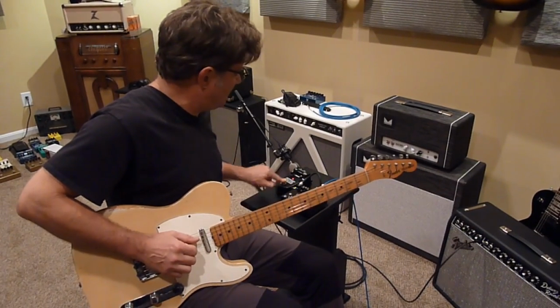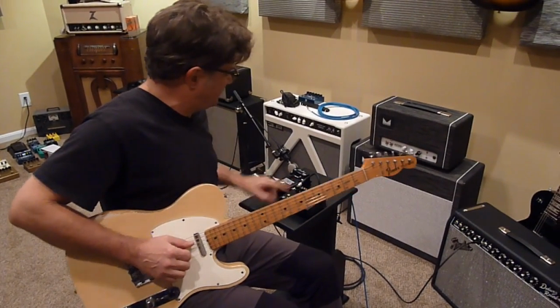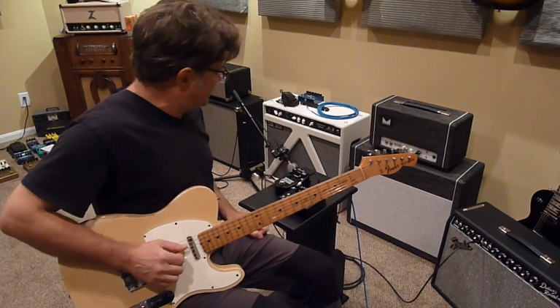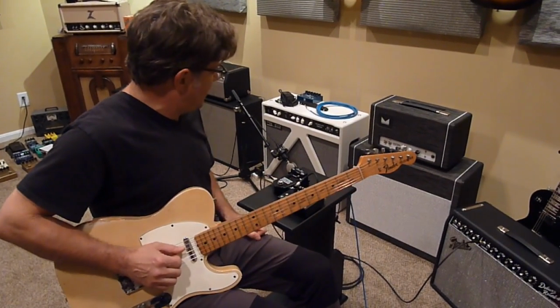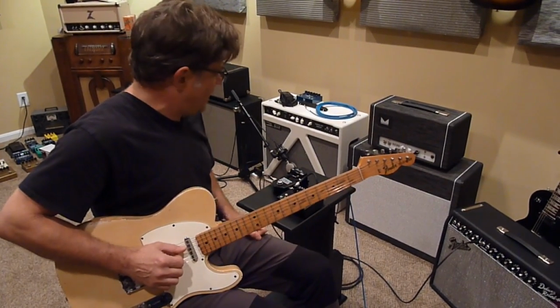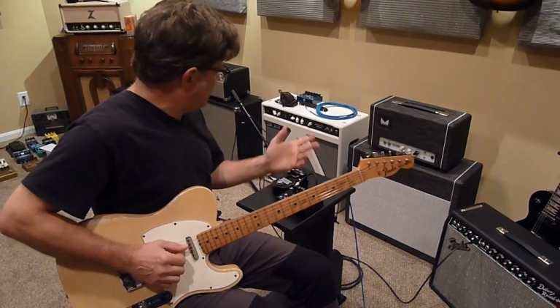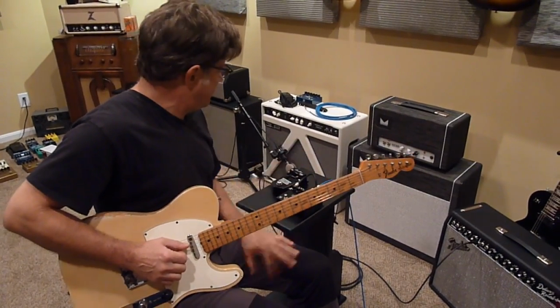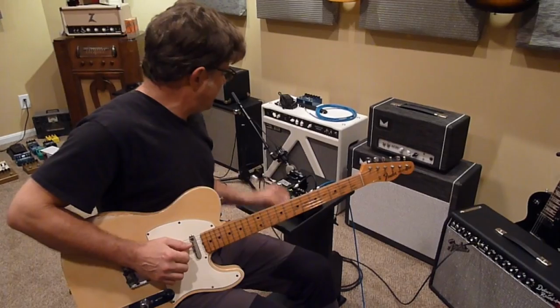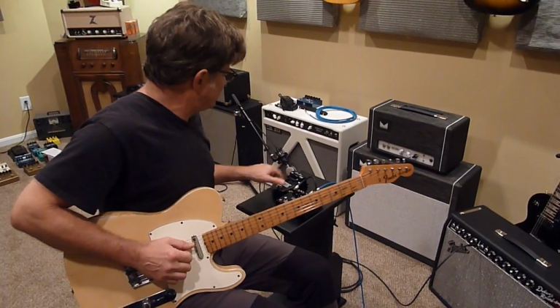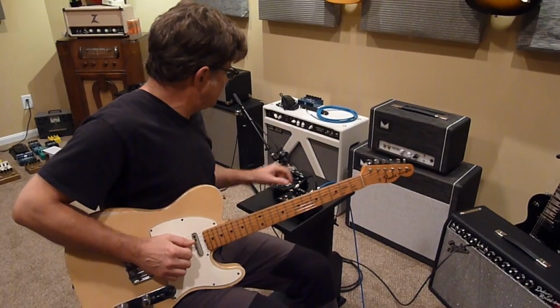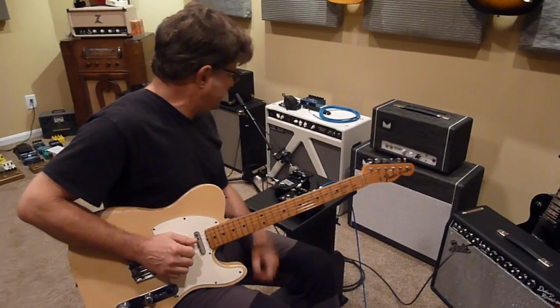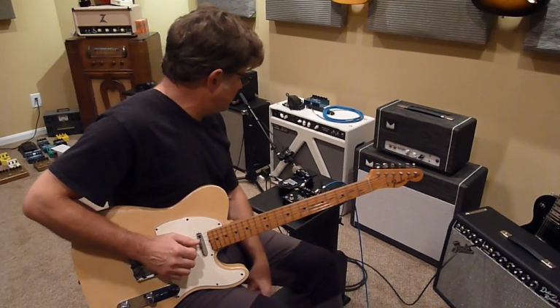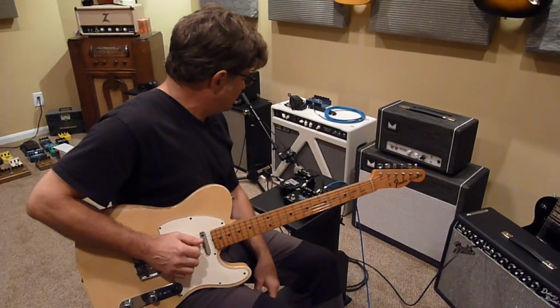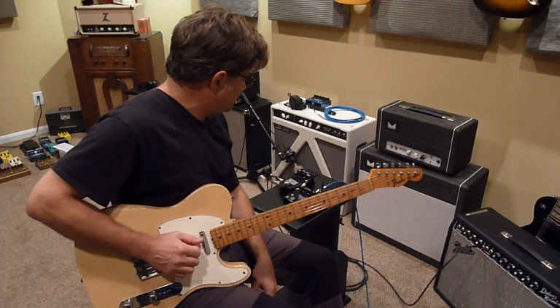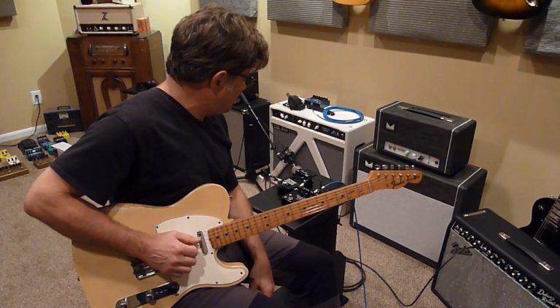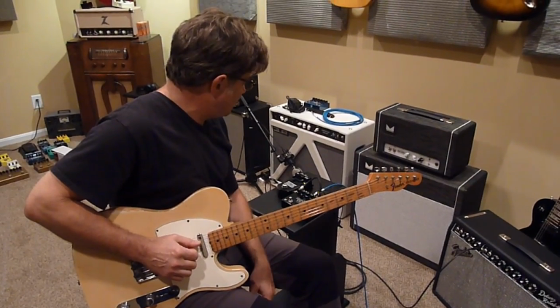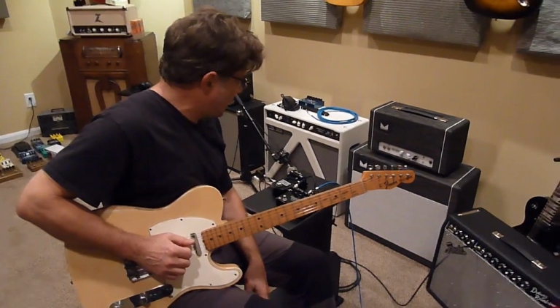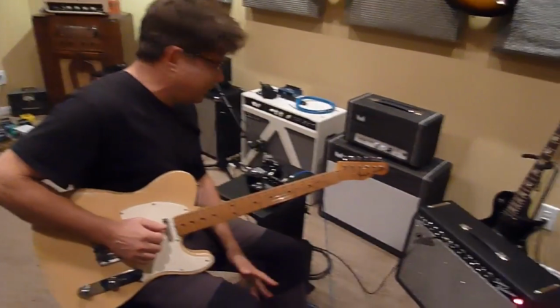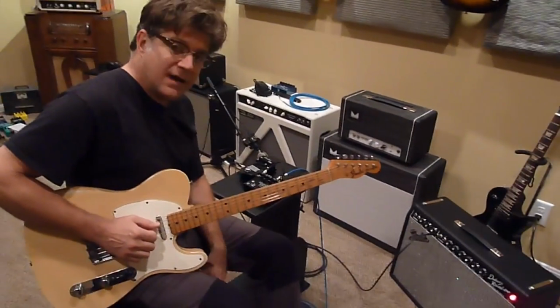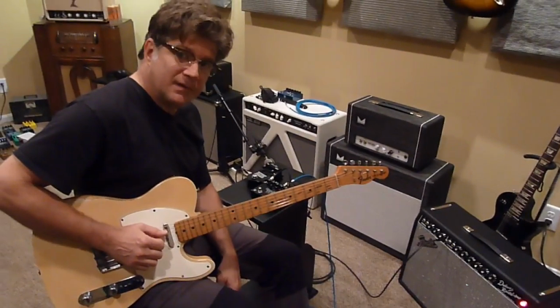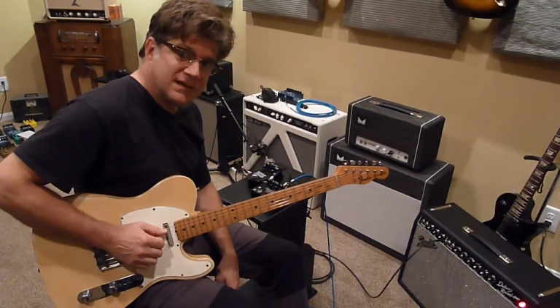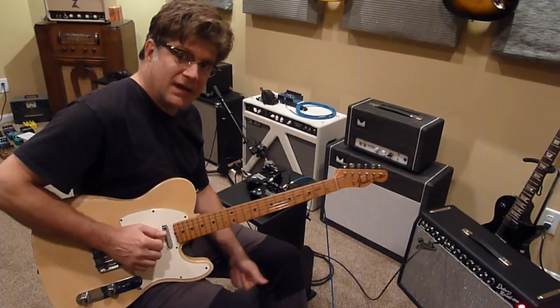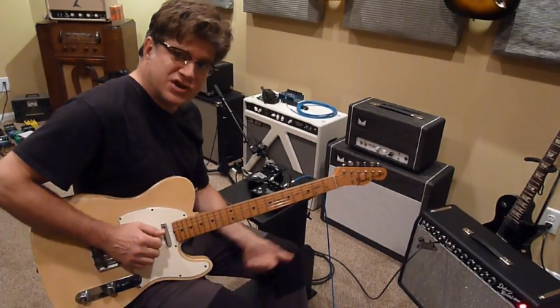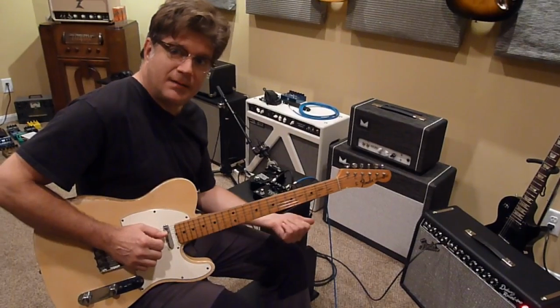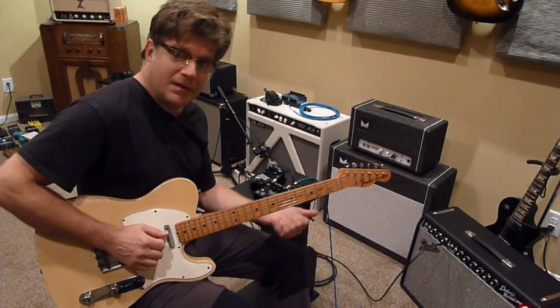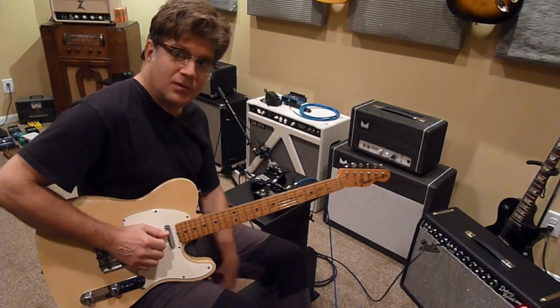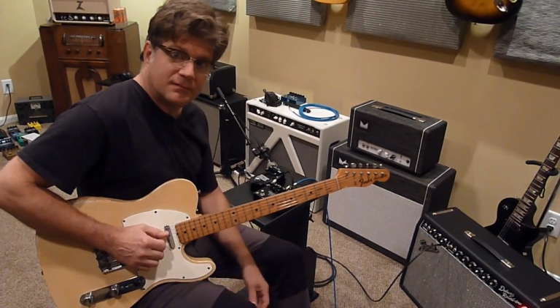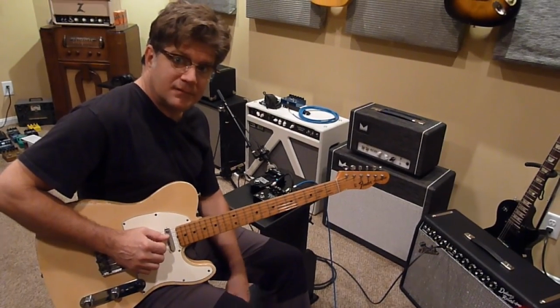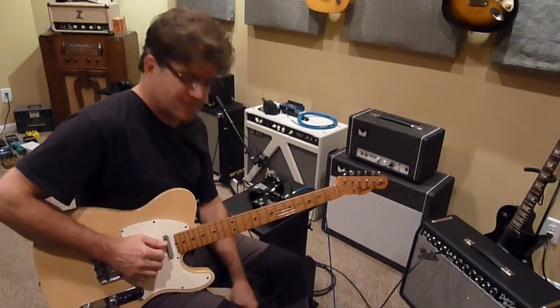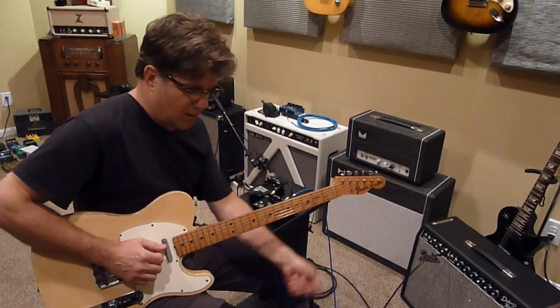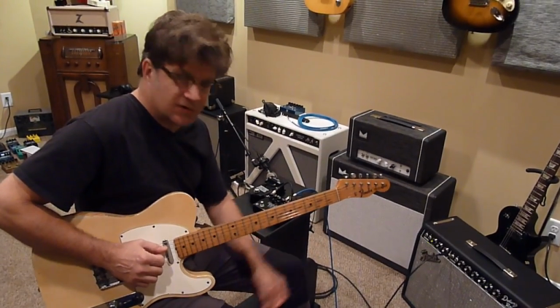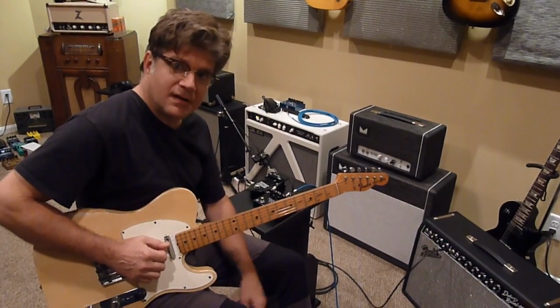I'm a big fan of this True Tone Clean Boost. It's on all the time — it's at the end of the chain on my pedal board and it's always turned on.